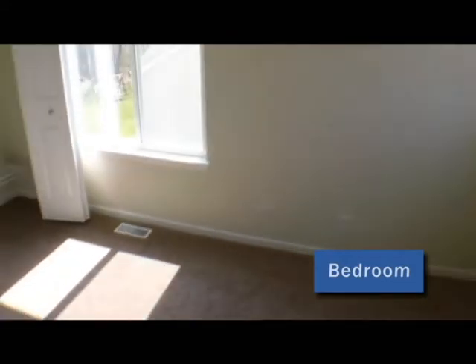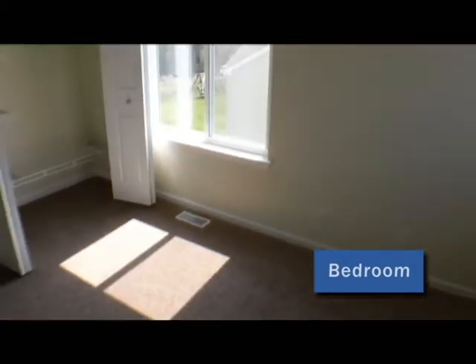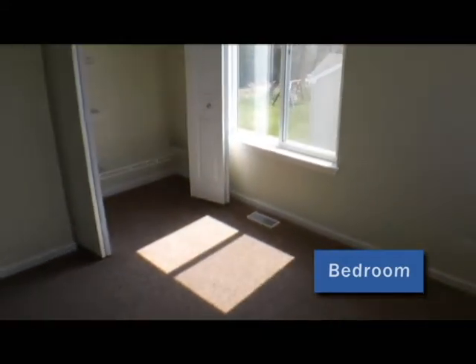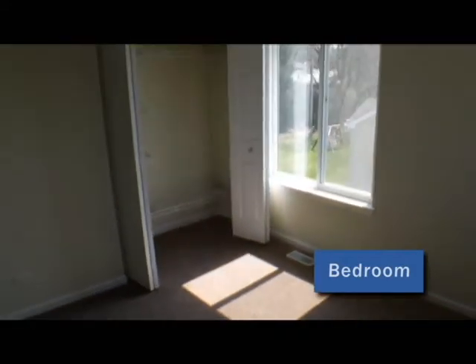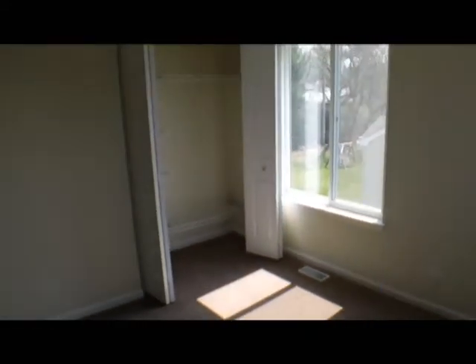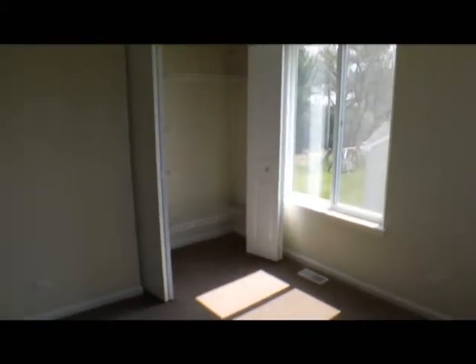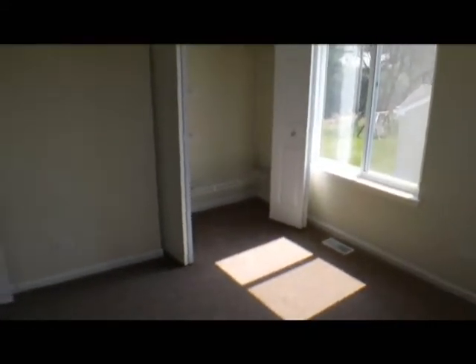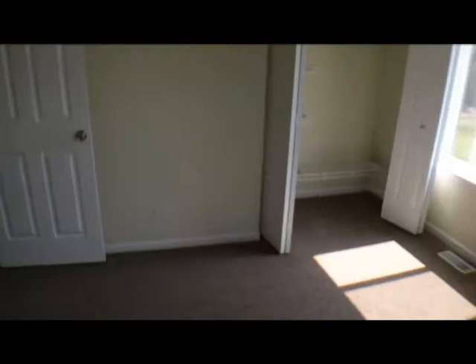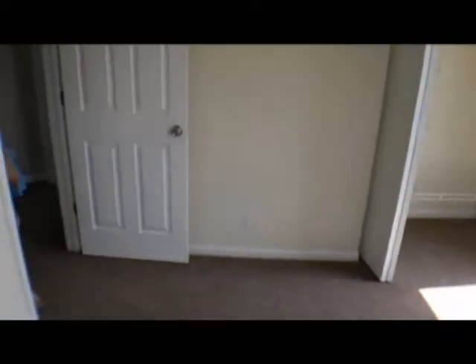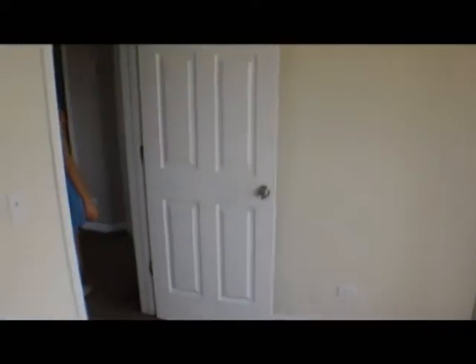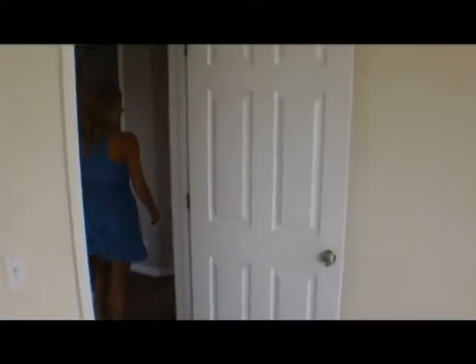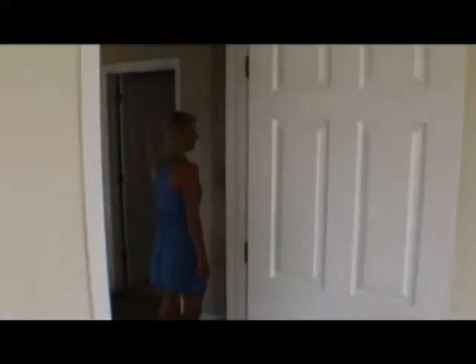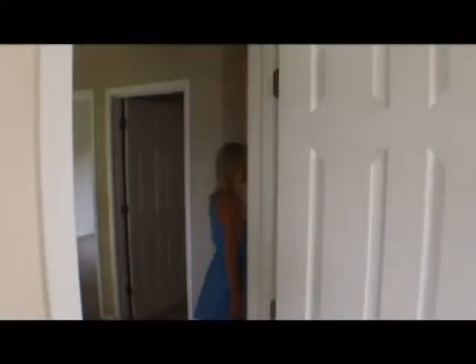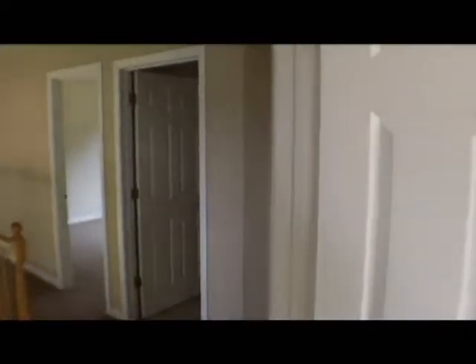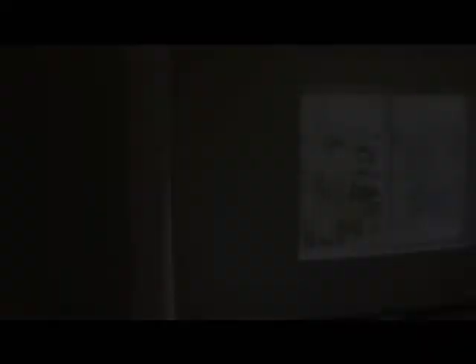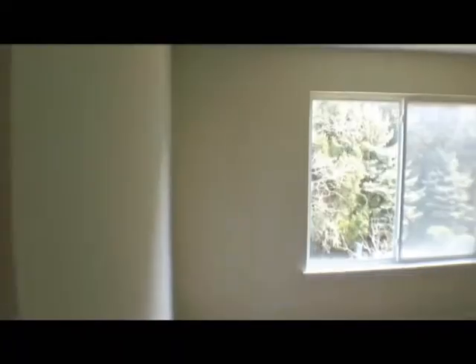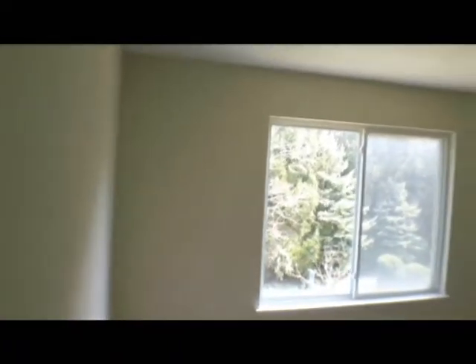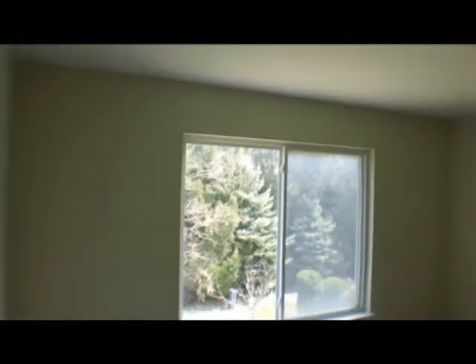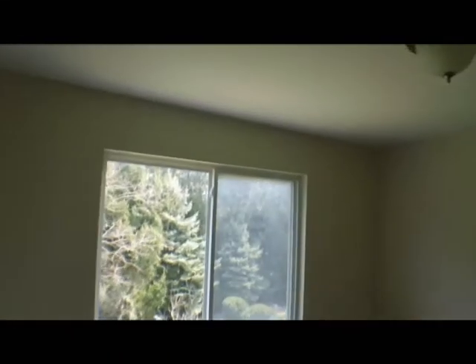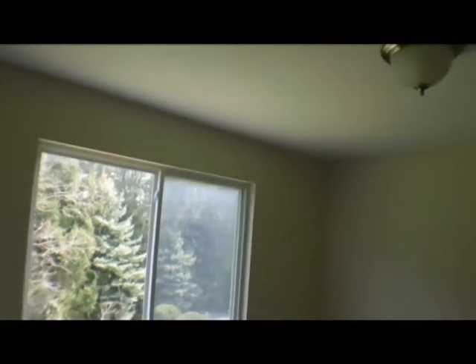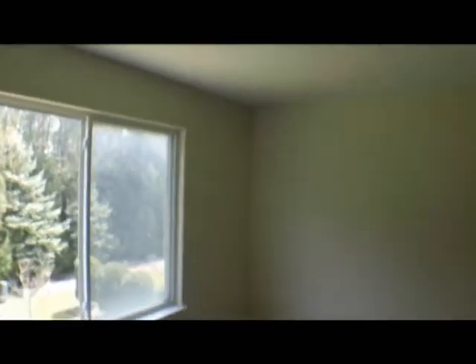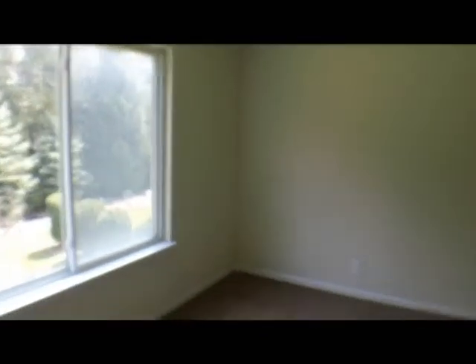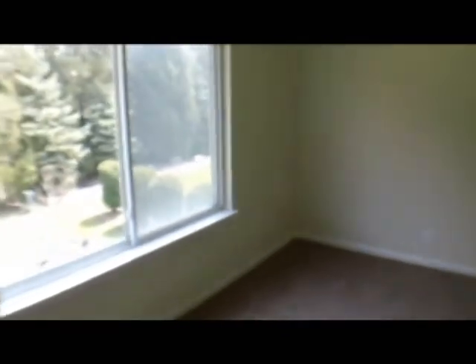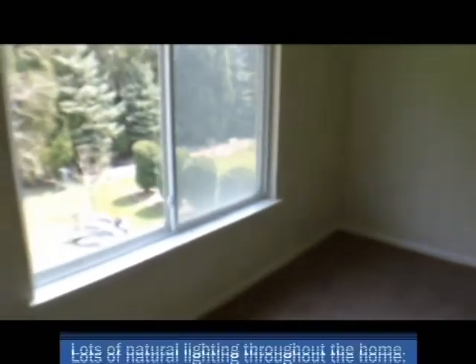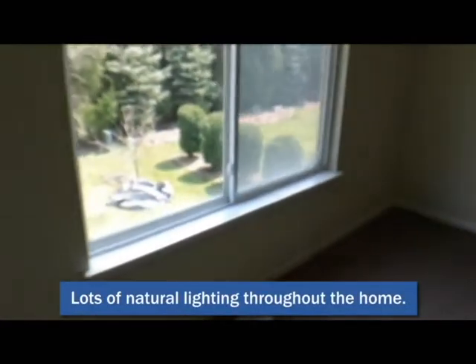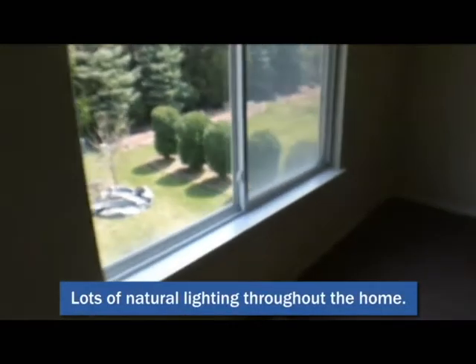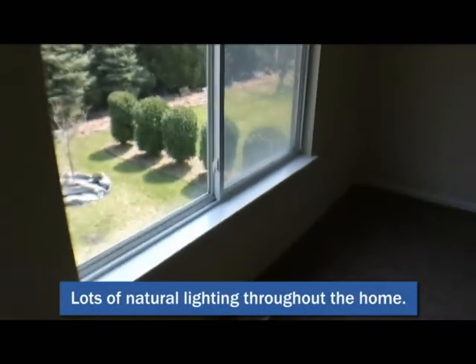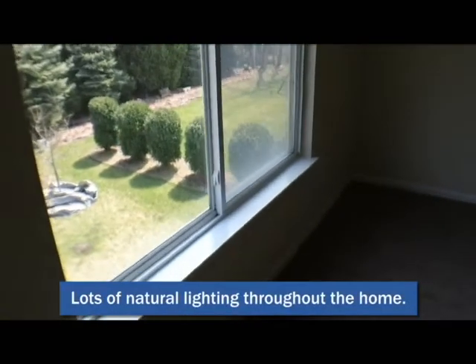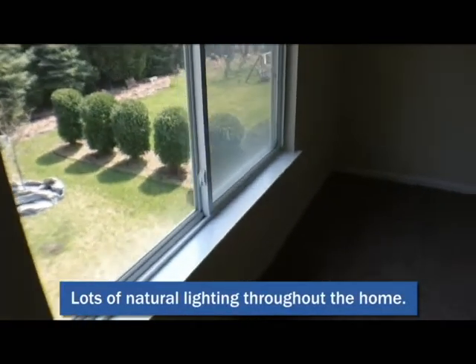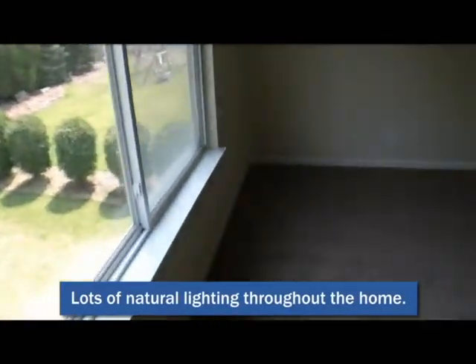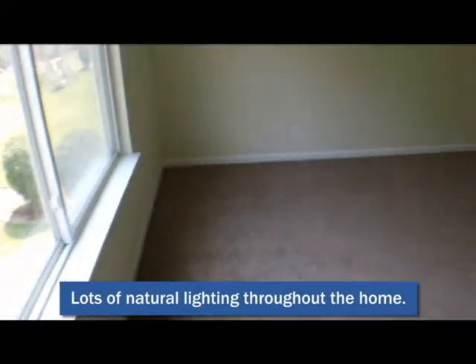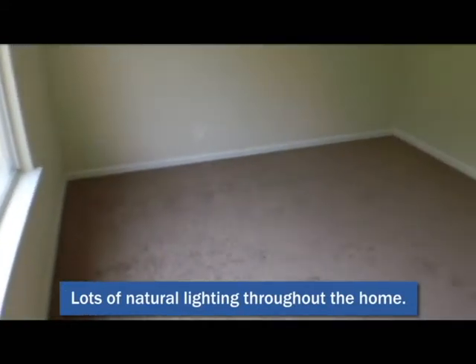This is one of the four bedrooms. We come out here and go to the second bedroom — this is pretty large as well, with a nice closet. Big windows; again, a lot of natural lighting in here.